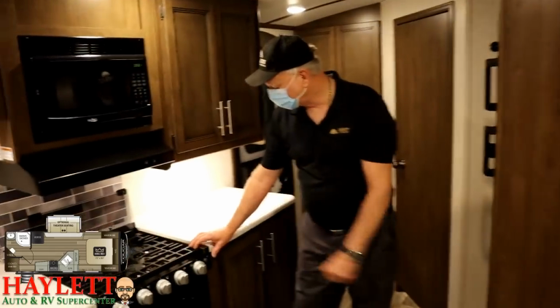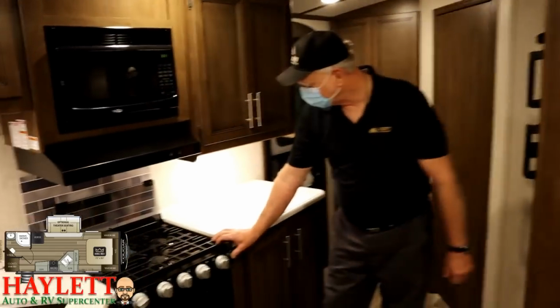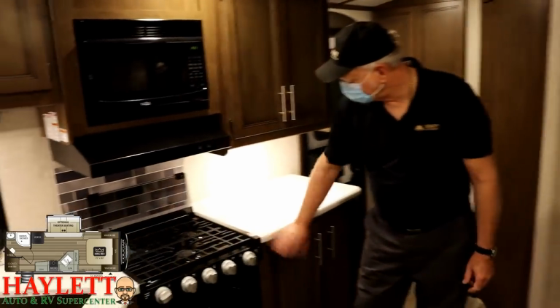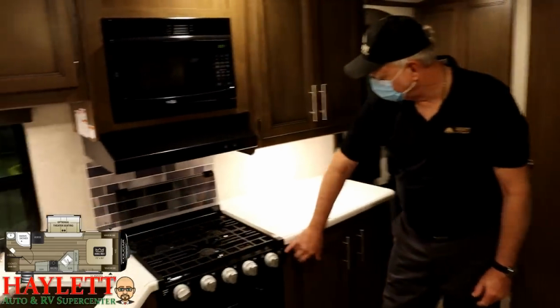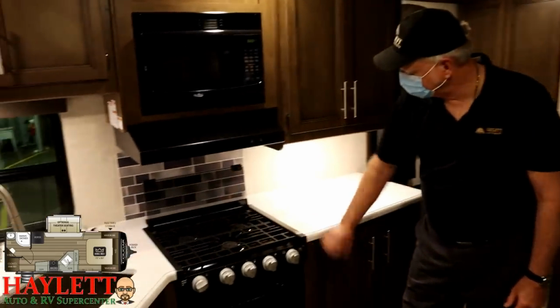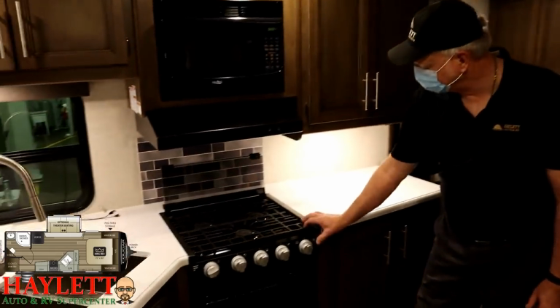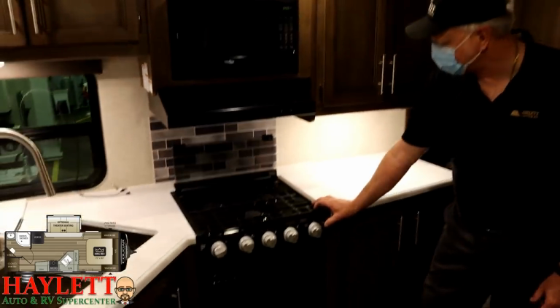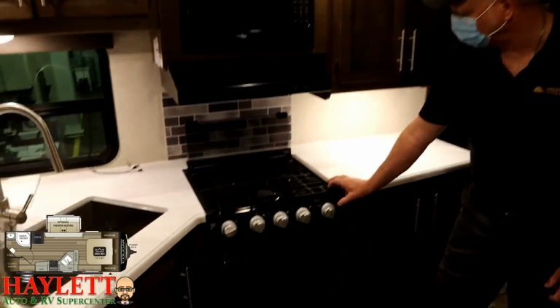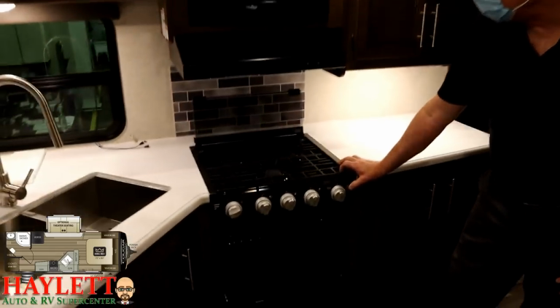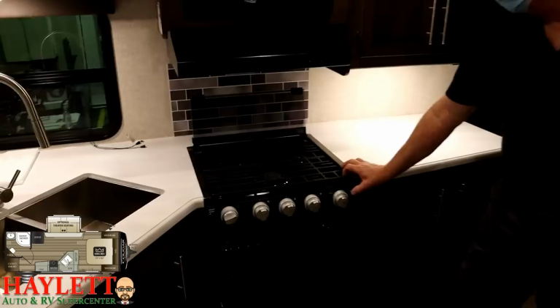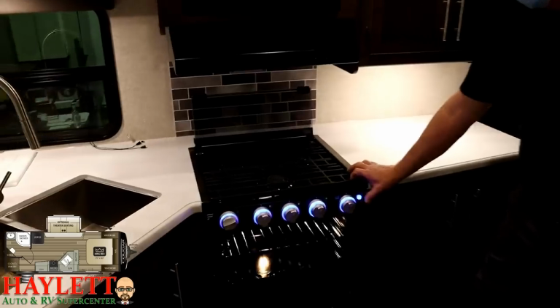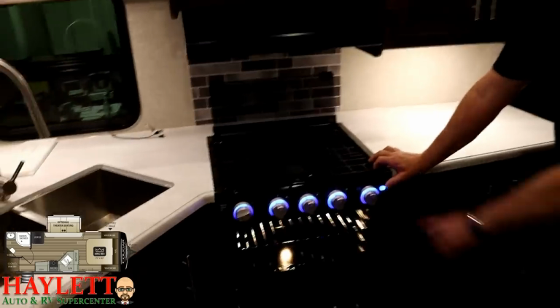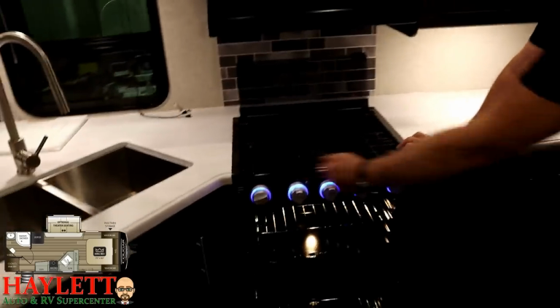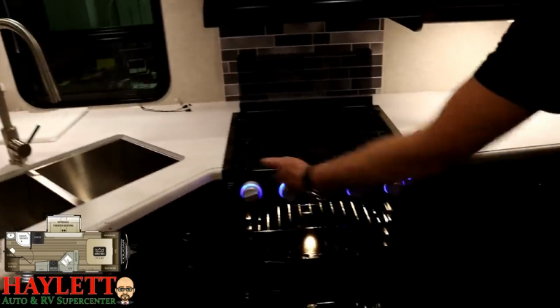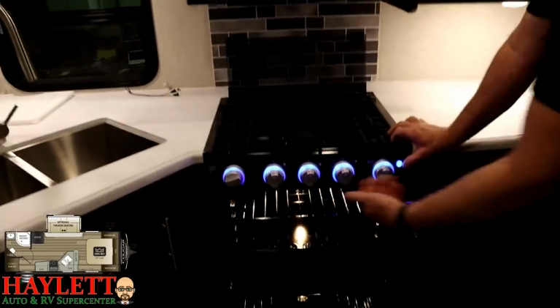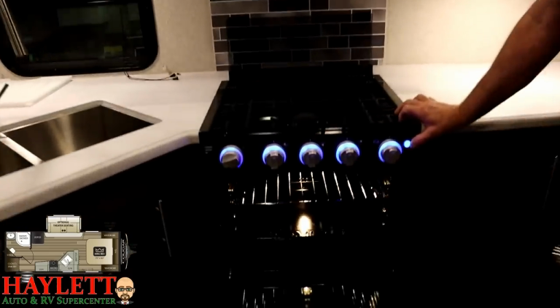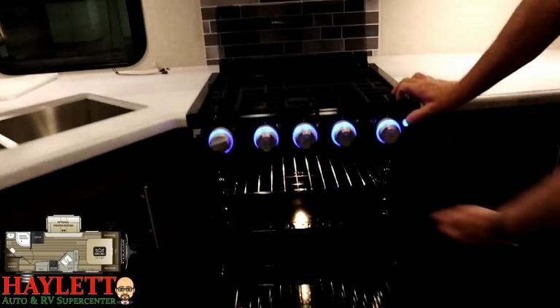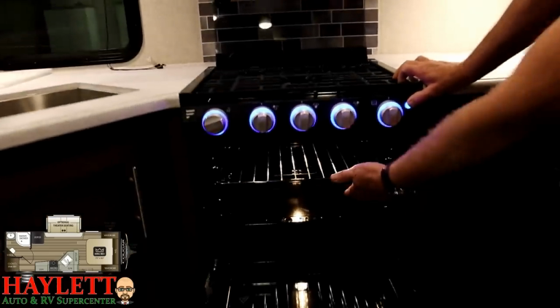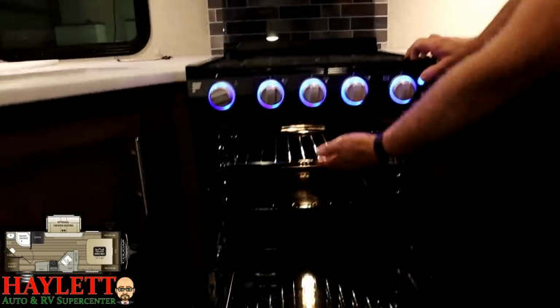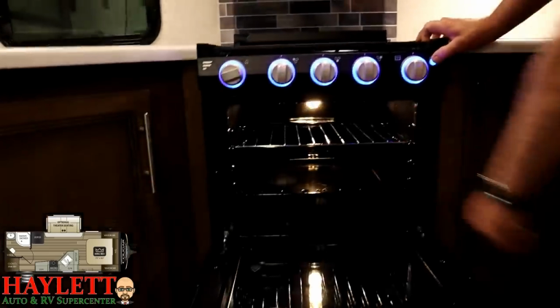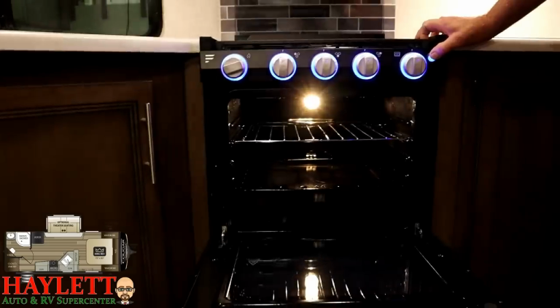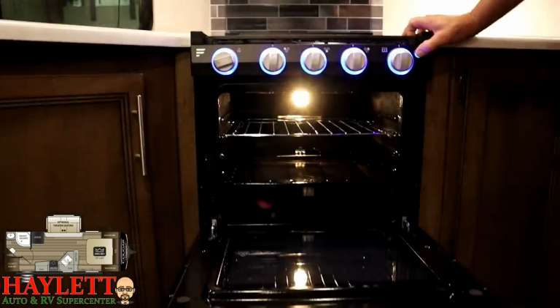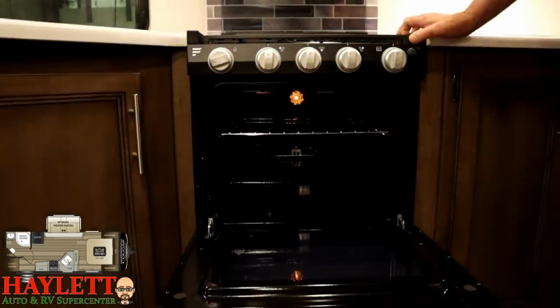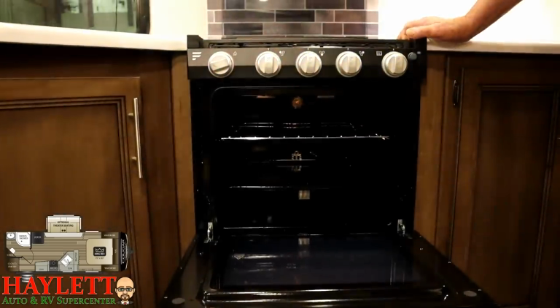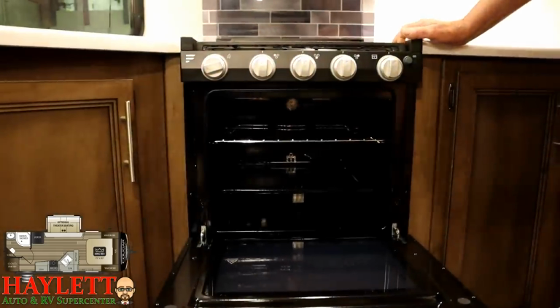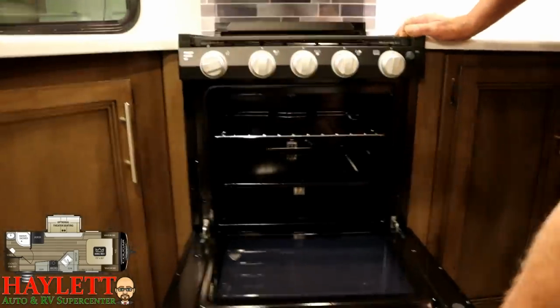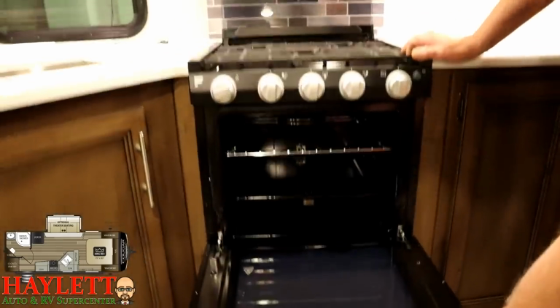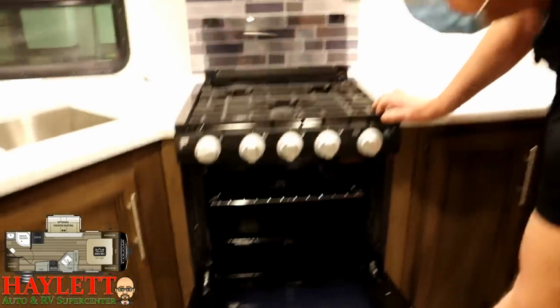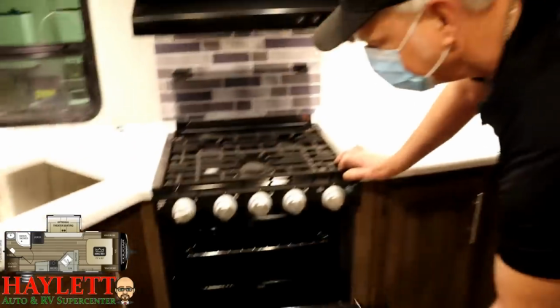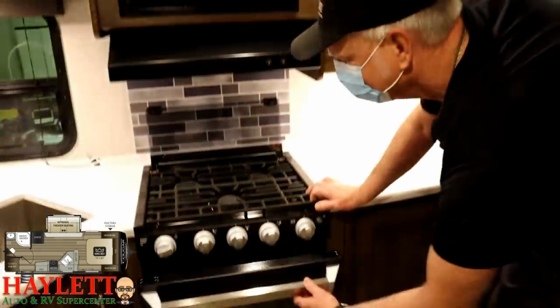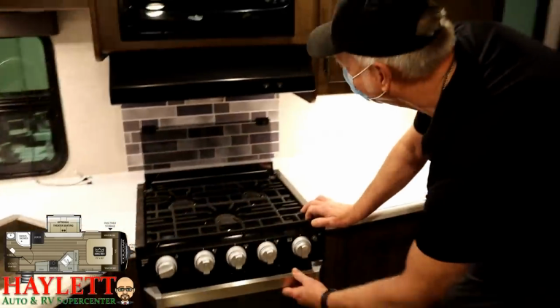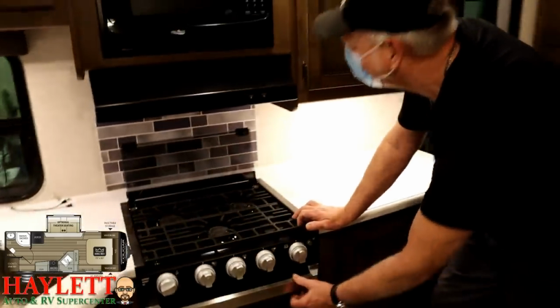This button here indicates we have a light — it lights up the burners for you and also lights up the inside of the oven.